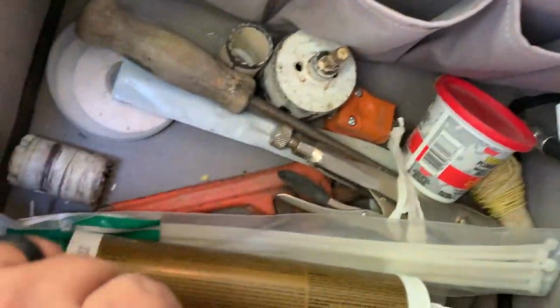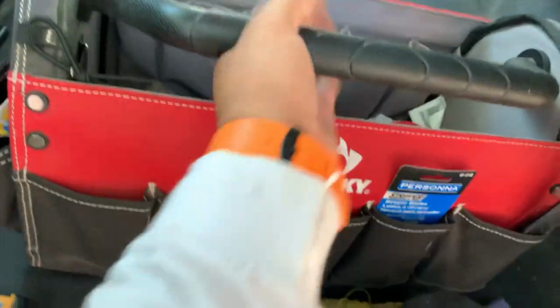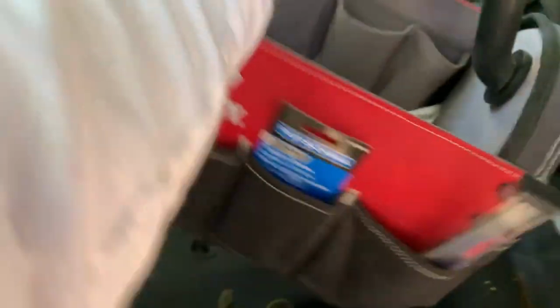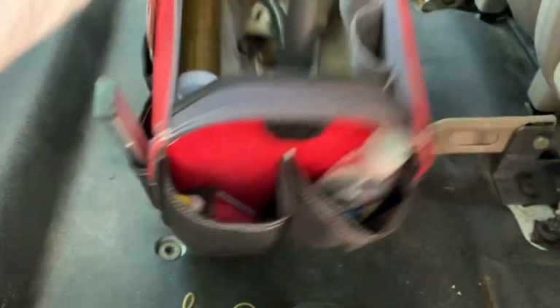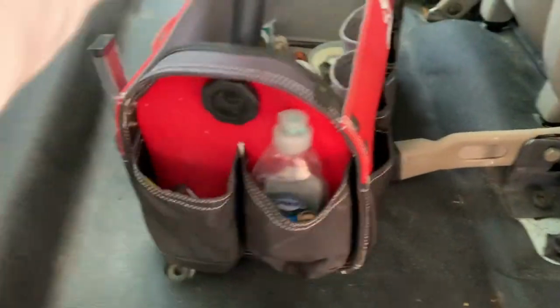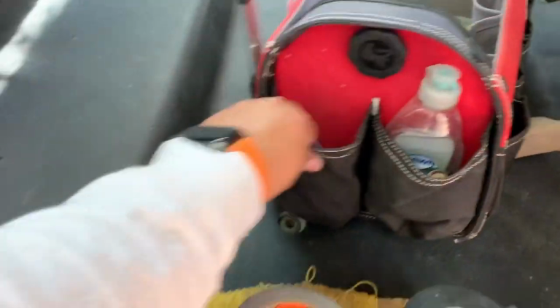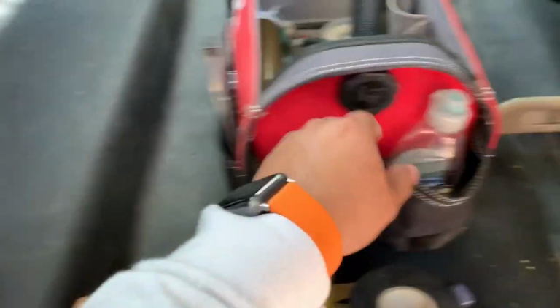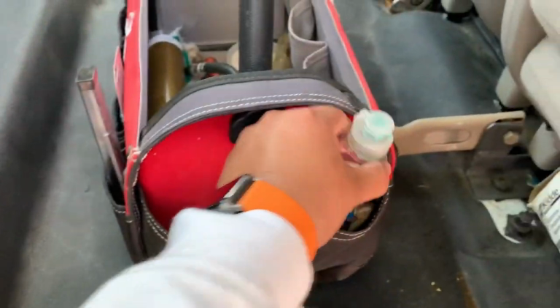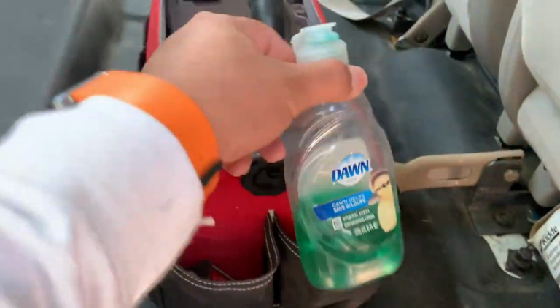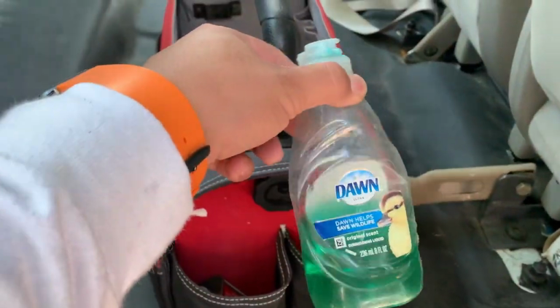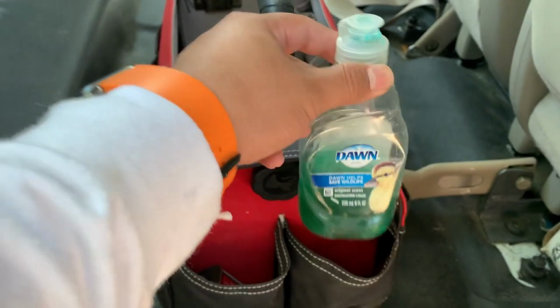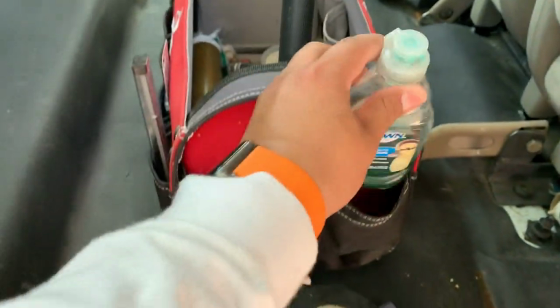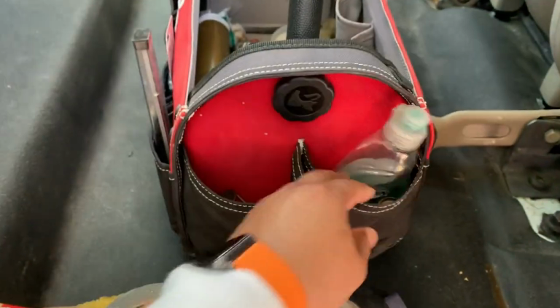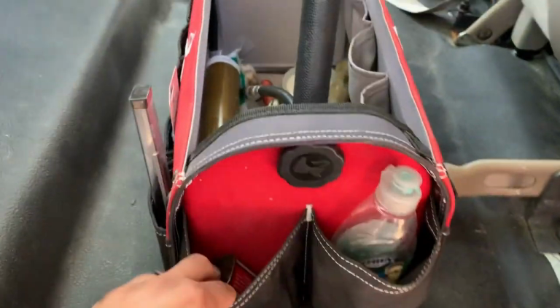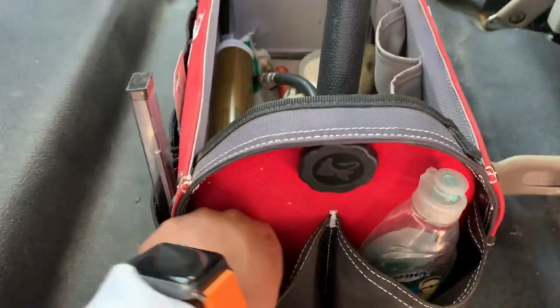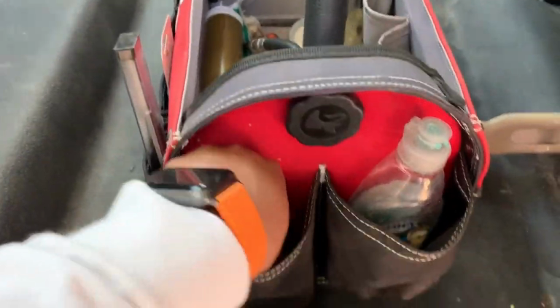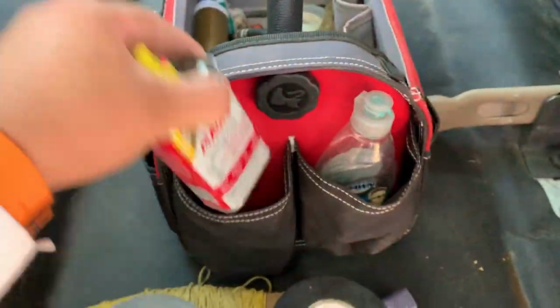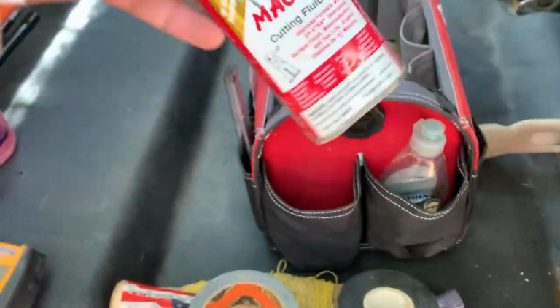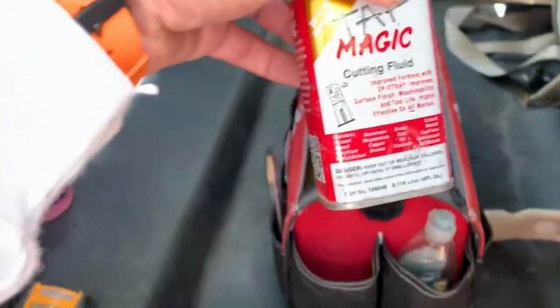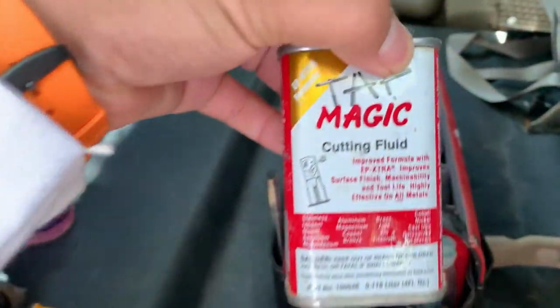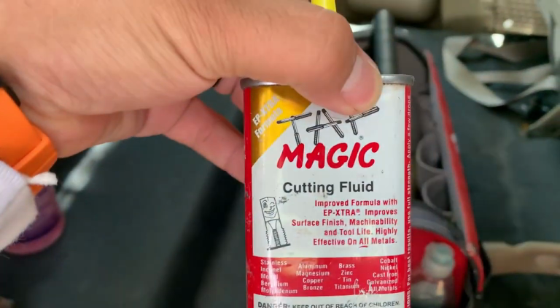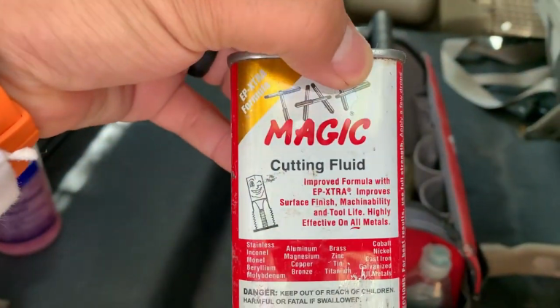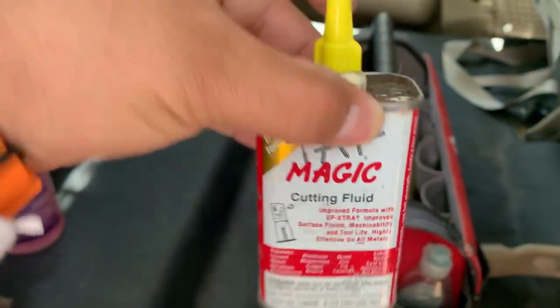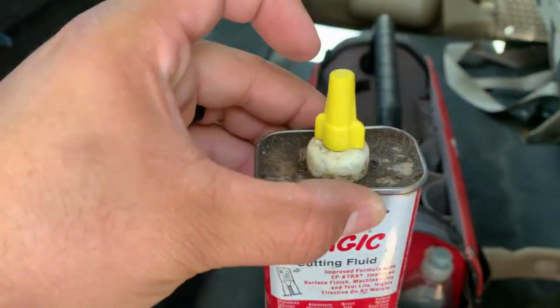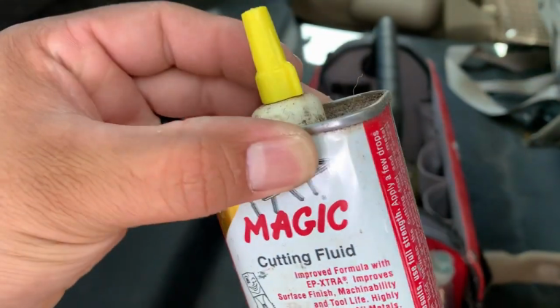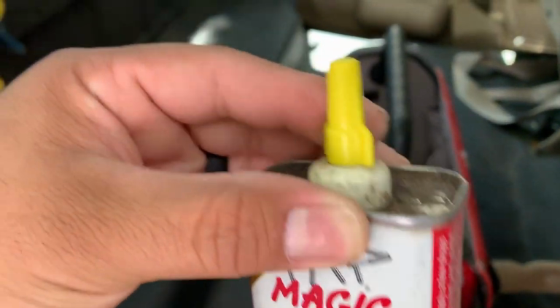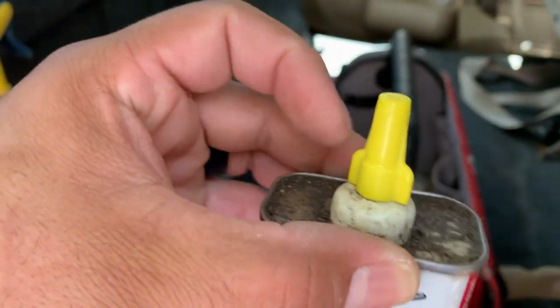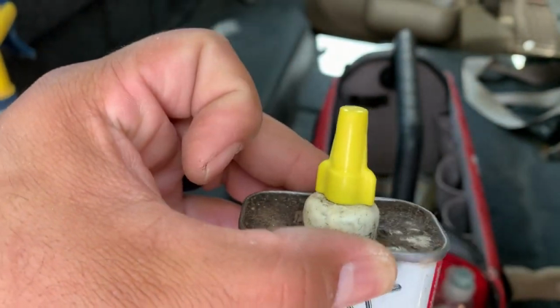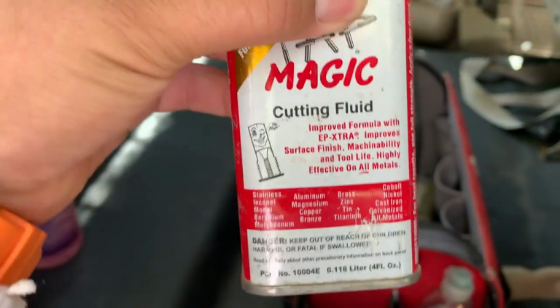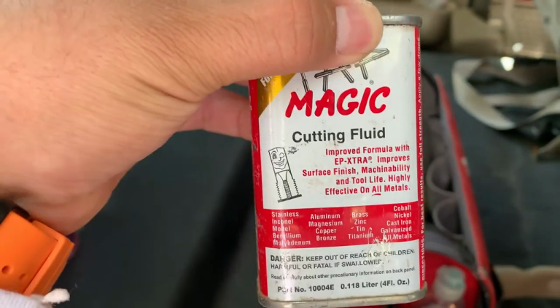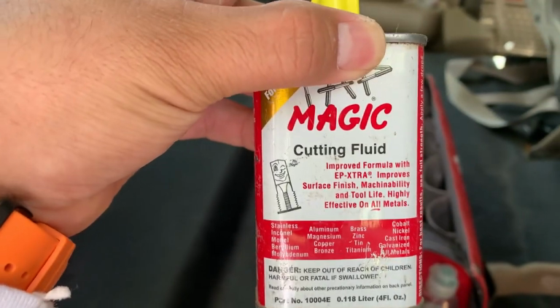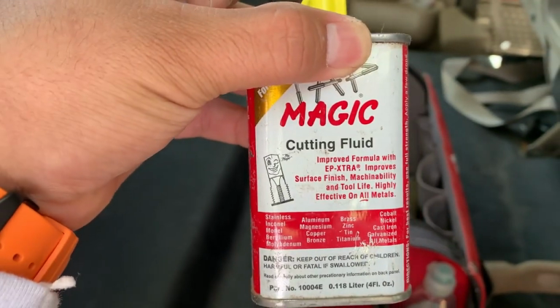That's all really worth mentioning in this bag. I also carry a small bottle of soap for cleaning things up as well as washing my hands. This cutting fluid is amazing for stainless steel or cutting through thick metal.